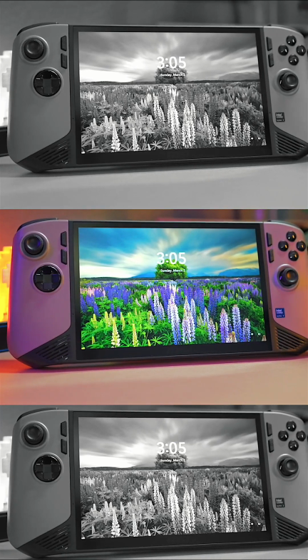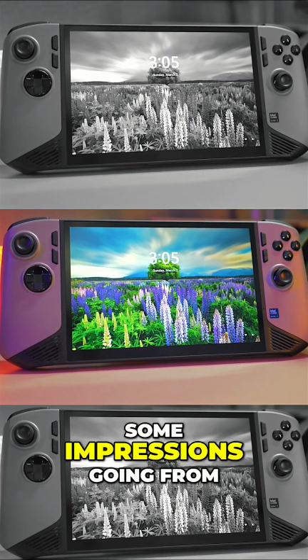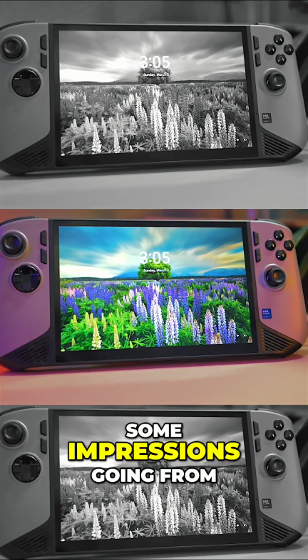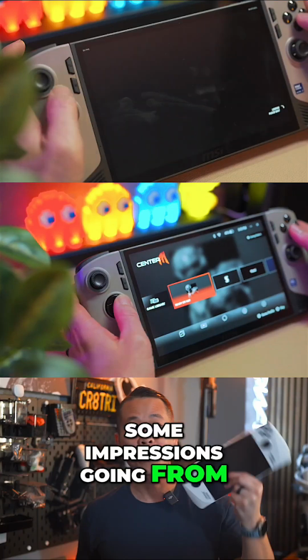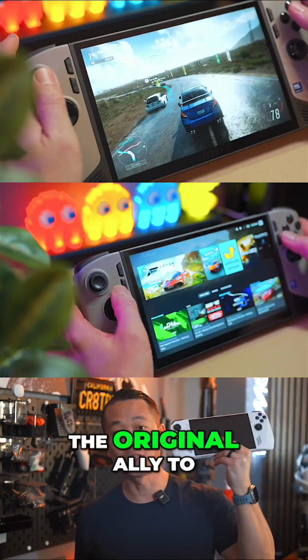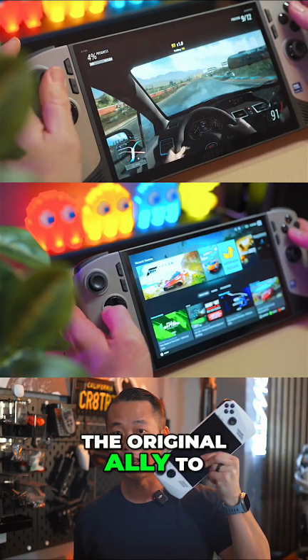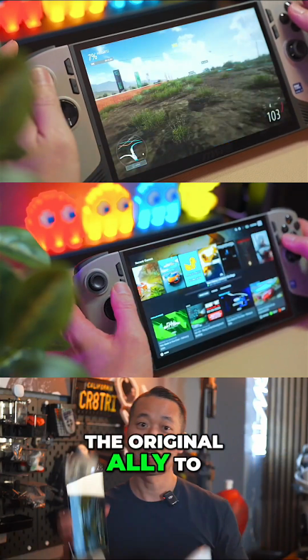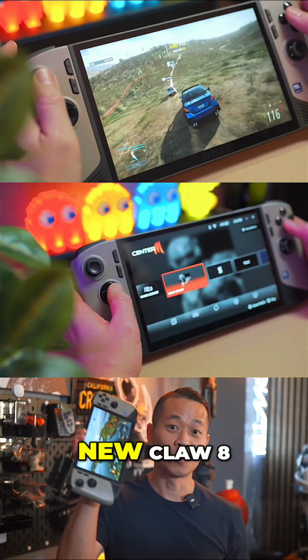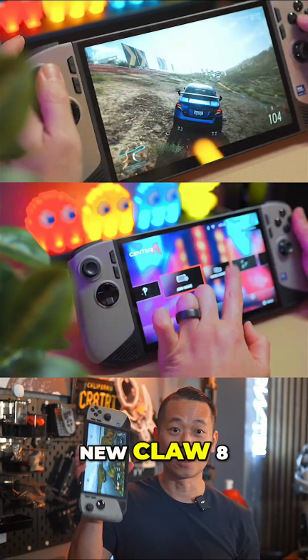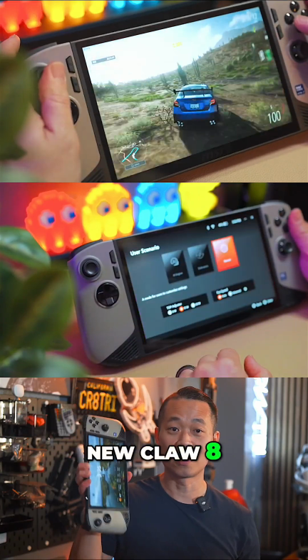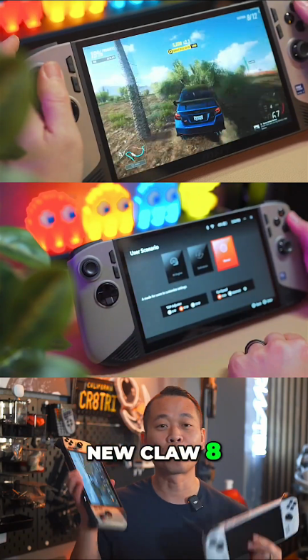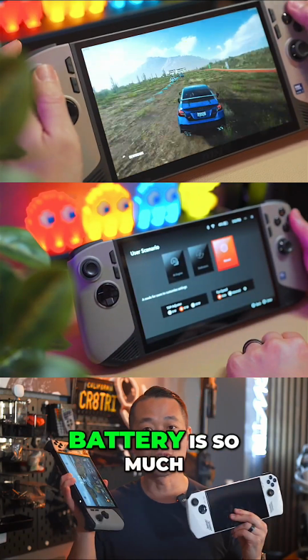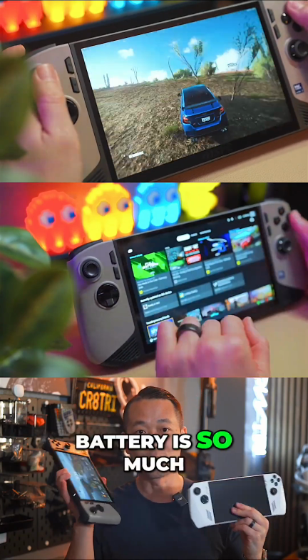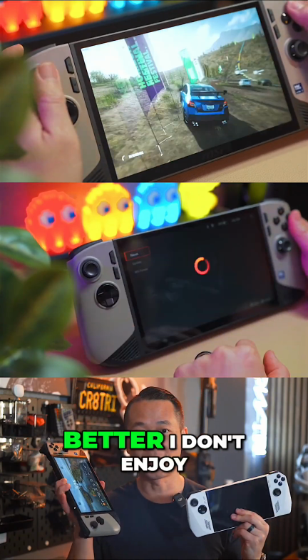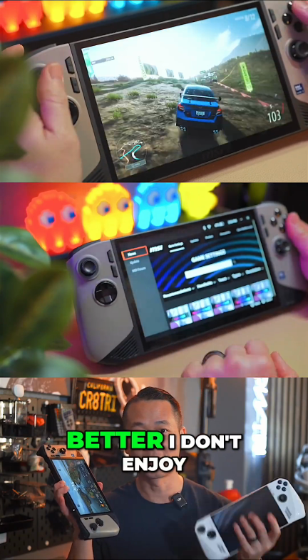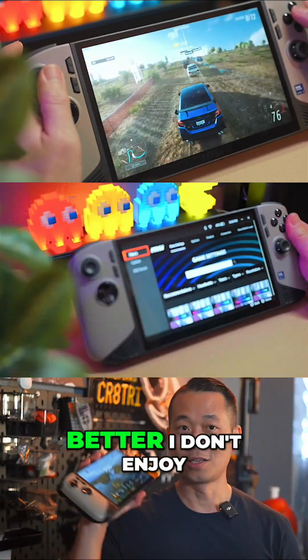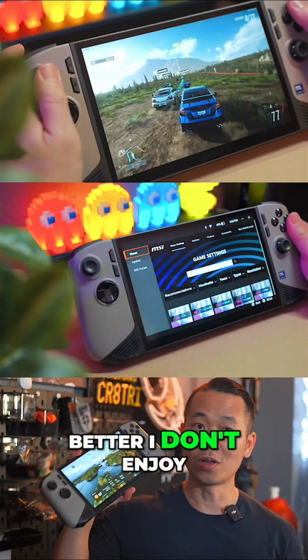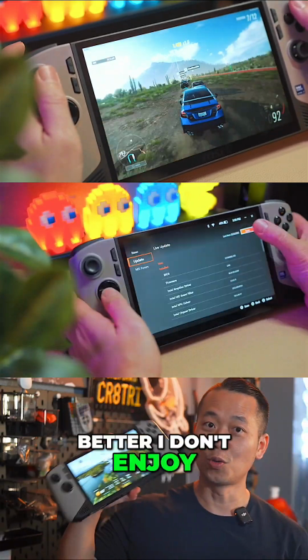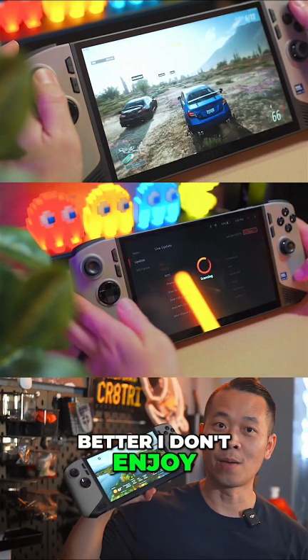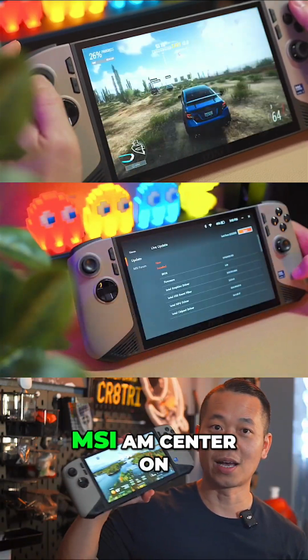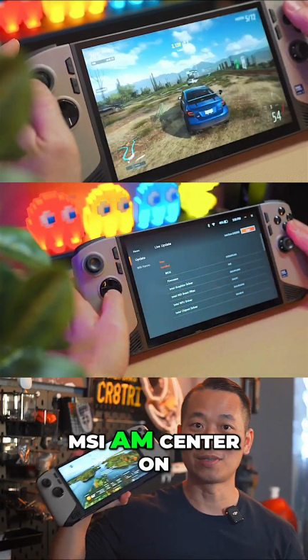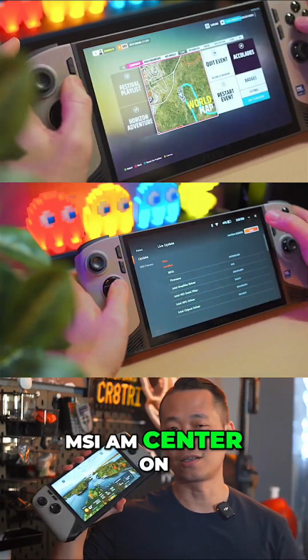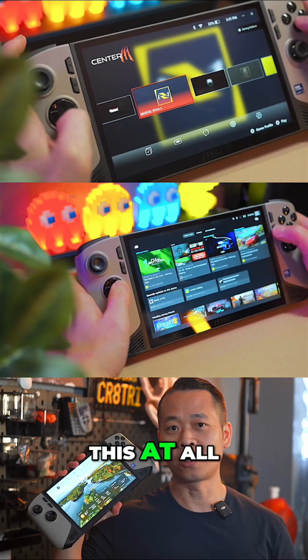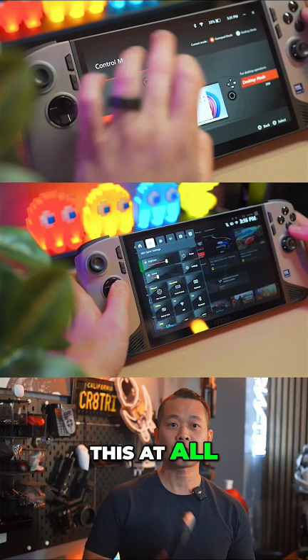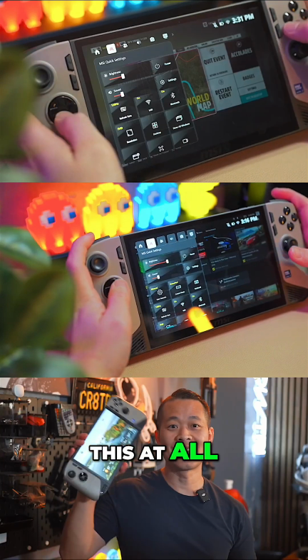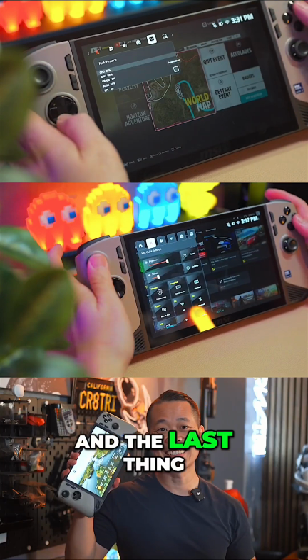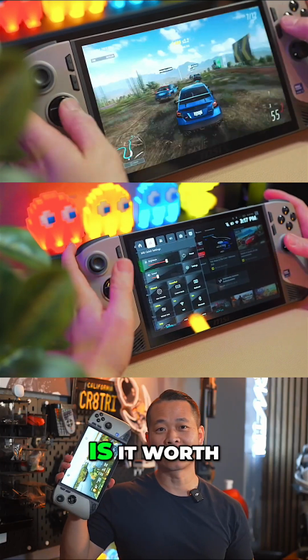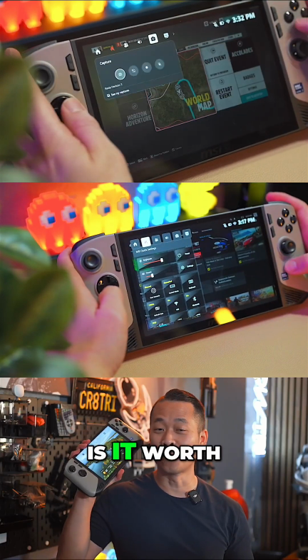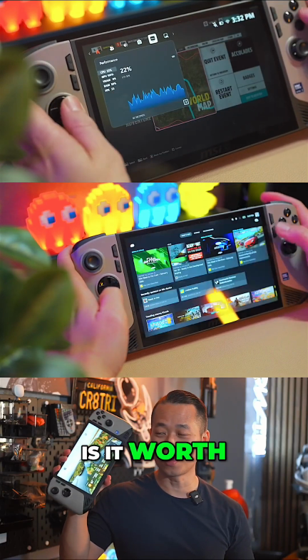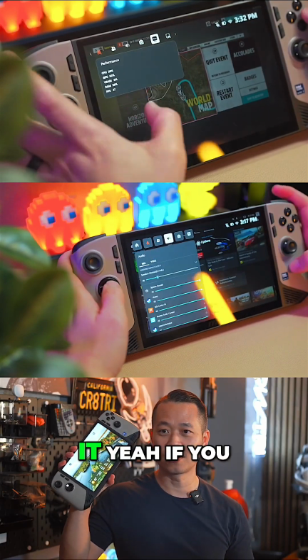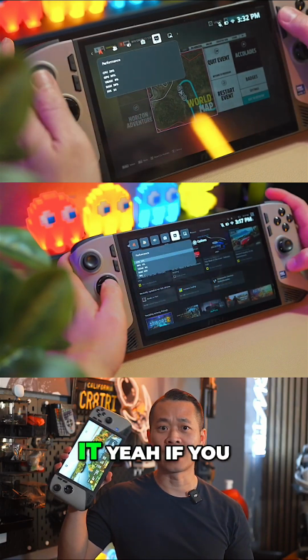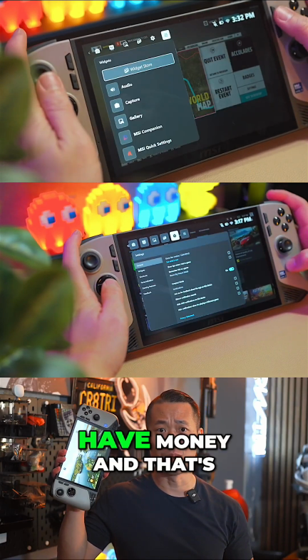Some impressions going from the original to the new Claw 8: battery is so much better. I don't enjoy MSI AmCenter on this at all. And the last thing — is it worth it? Yeah, if you have money.